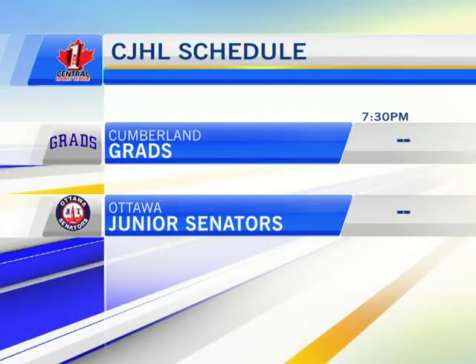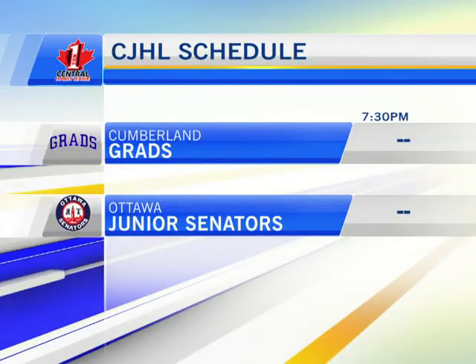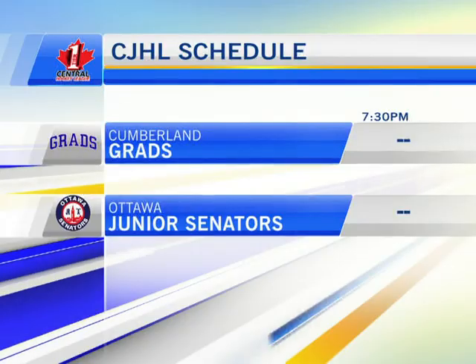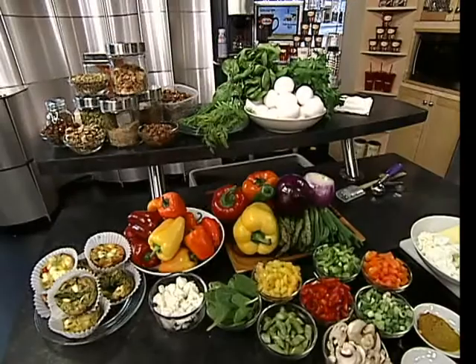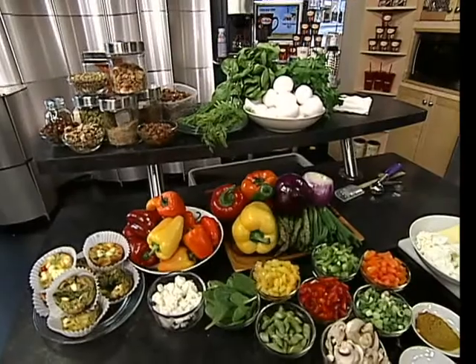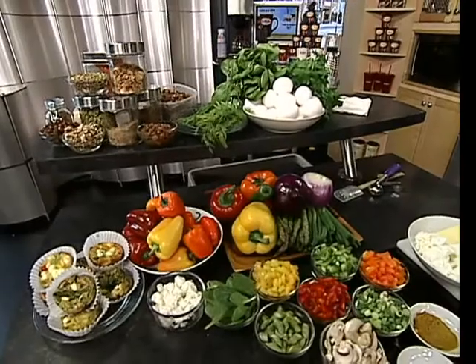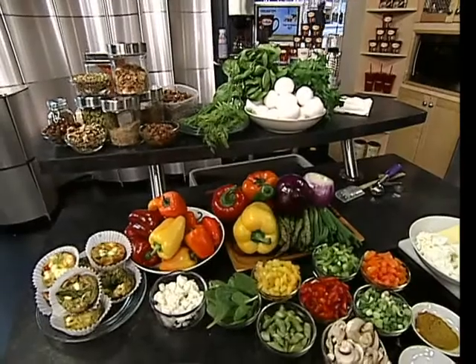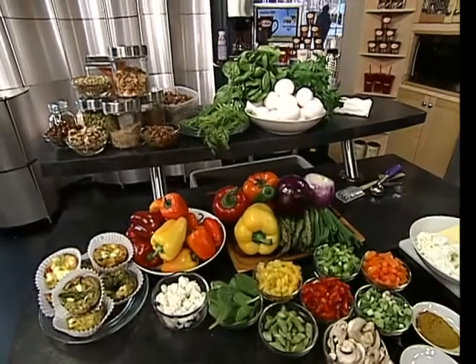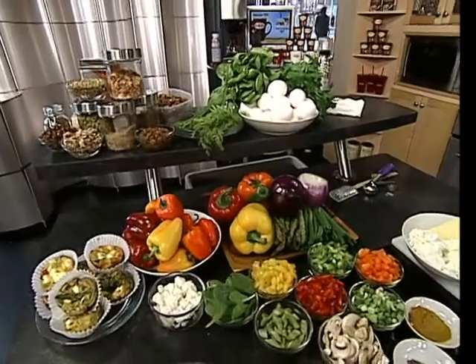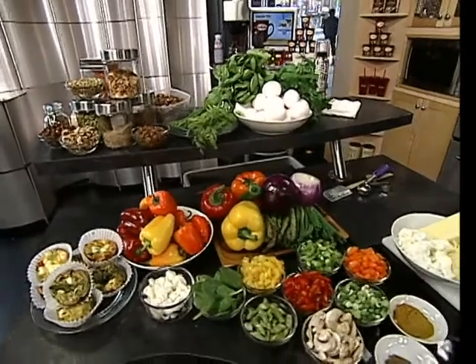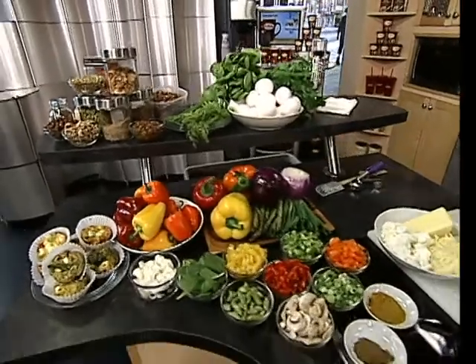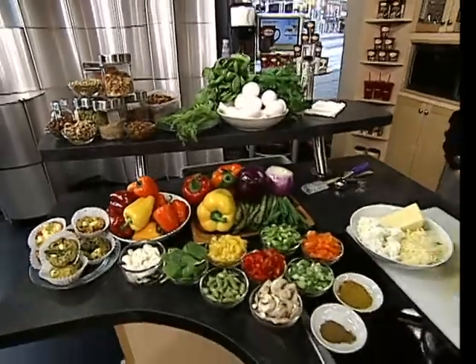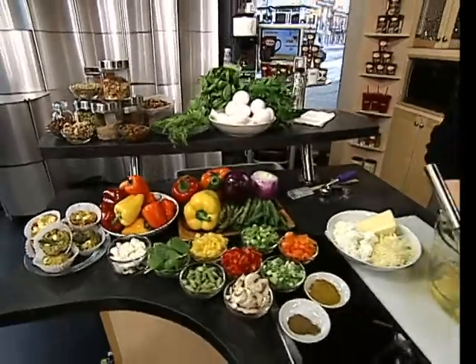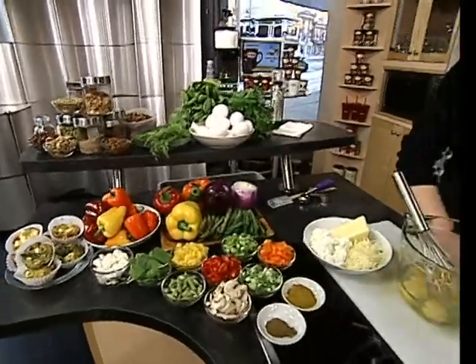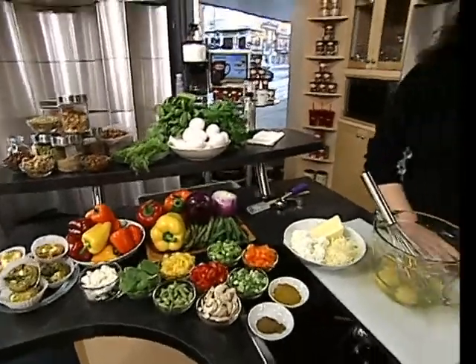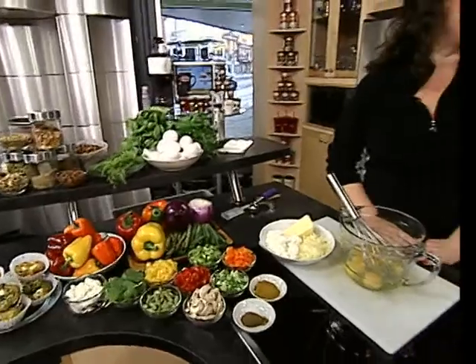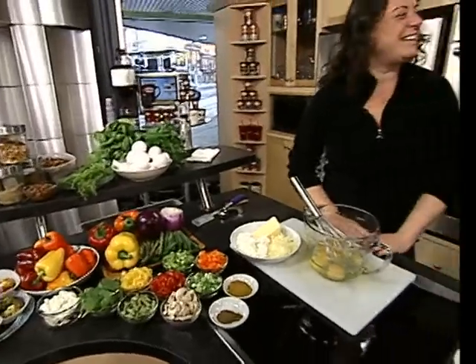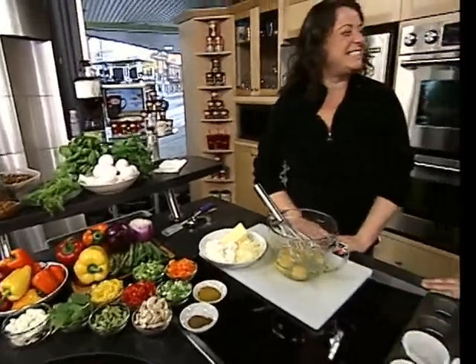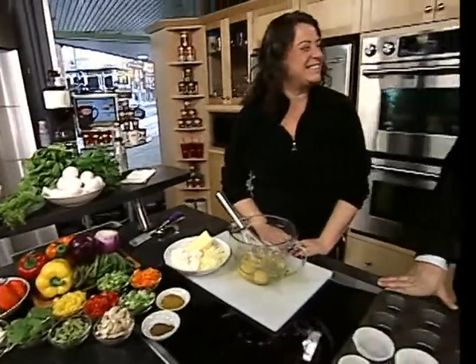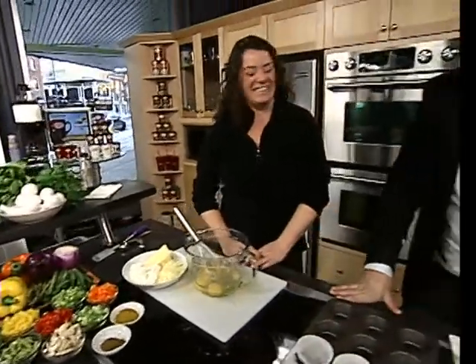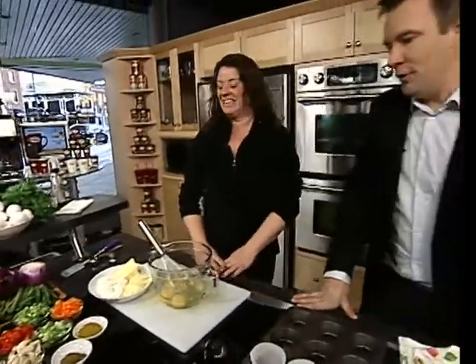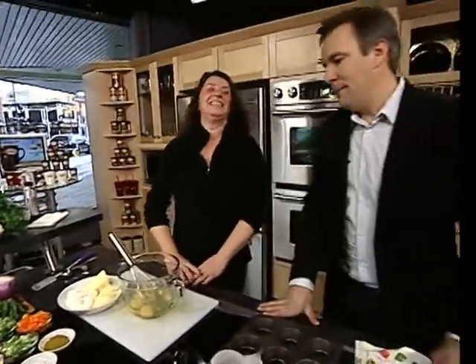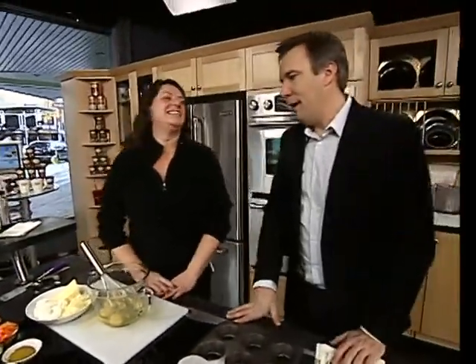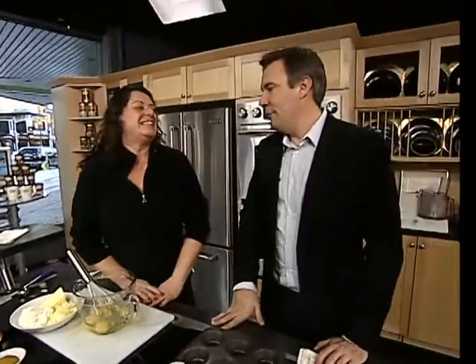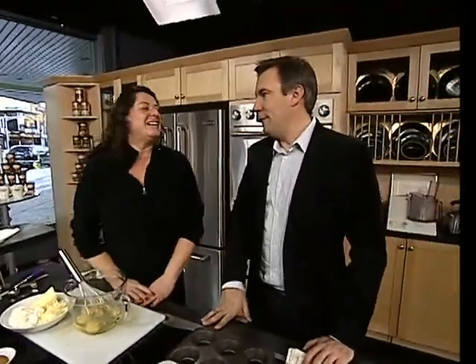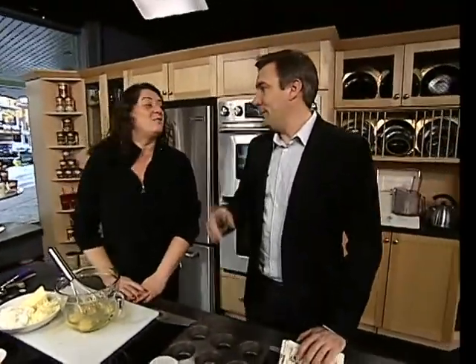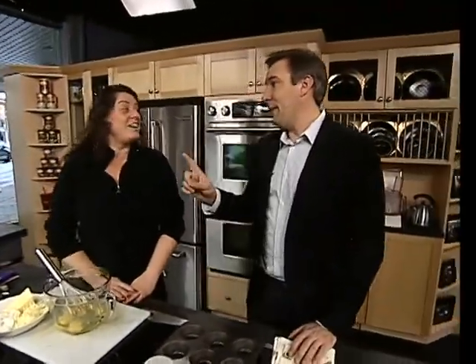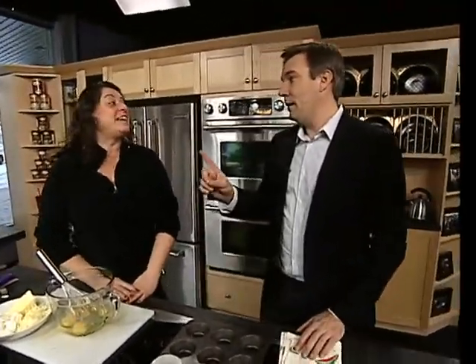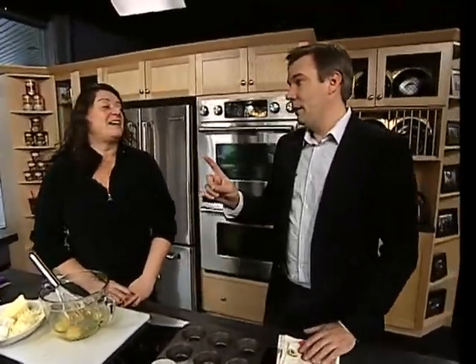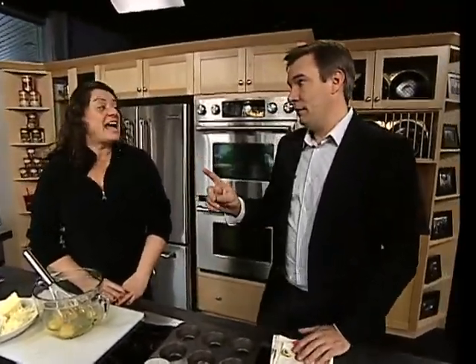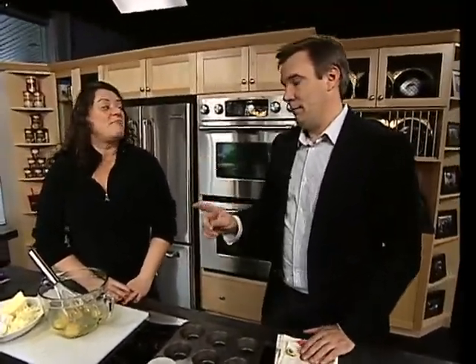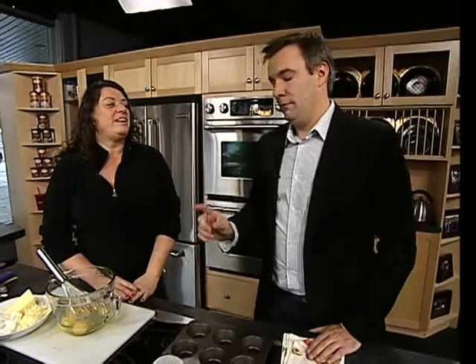Jody Turner, registered natural nutritionist, is with me. Good morning and happy new year to you. Happy new year to you too. And you know we can make it a healthy new year too and still be happy. We are going to make it a healthy and happy new year.